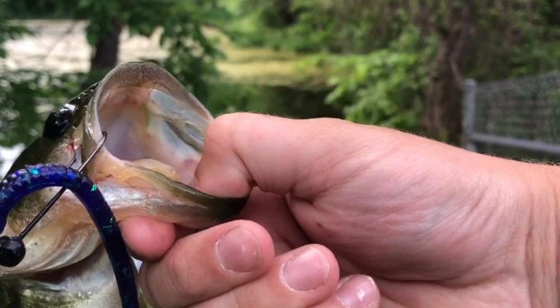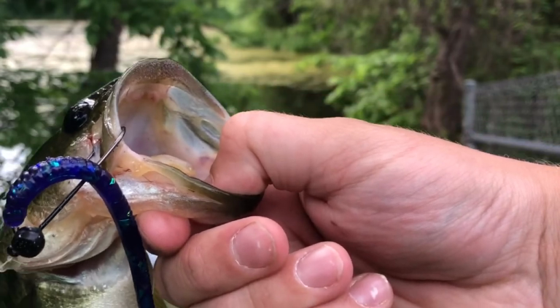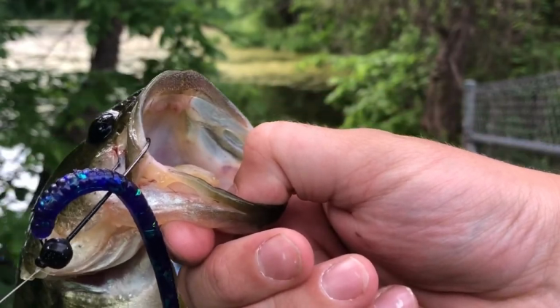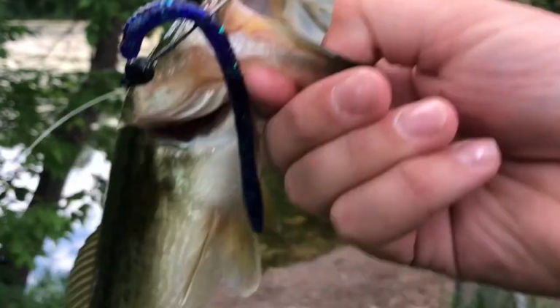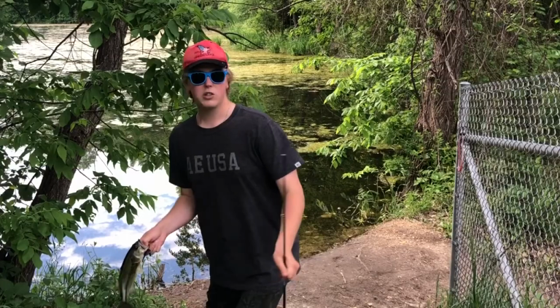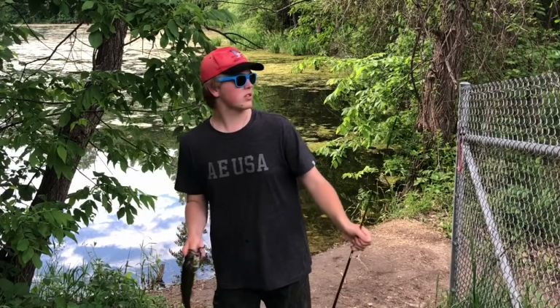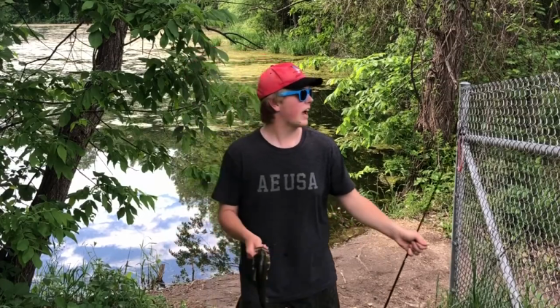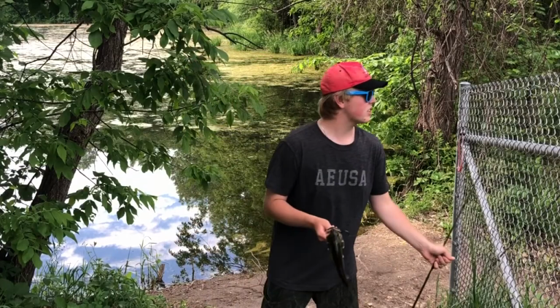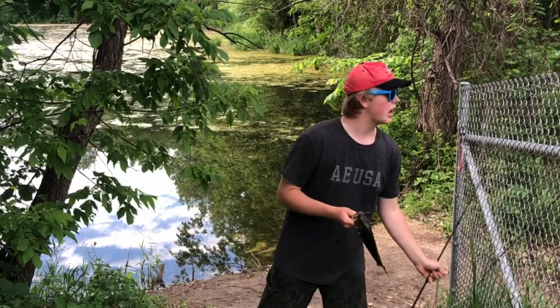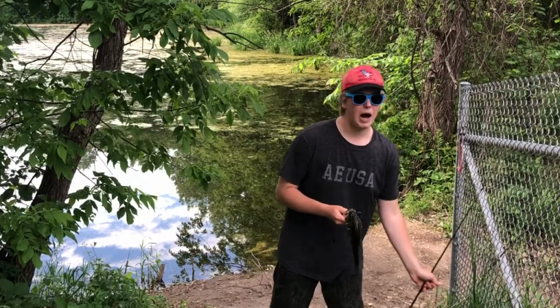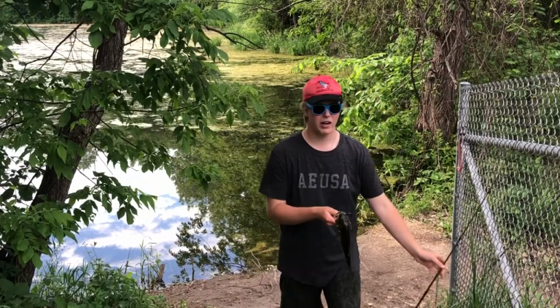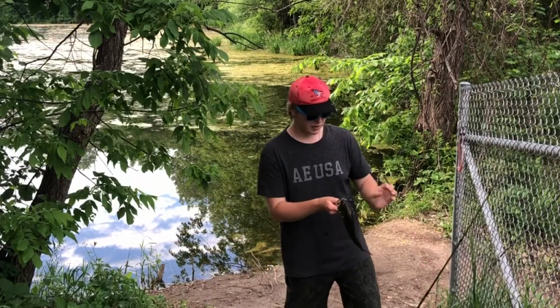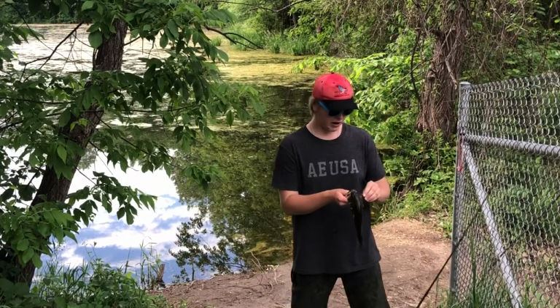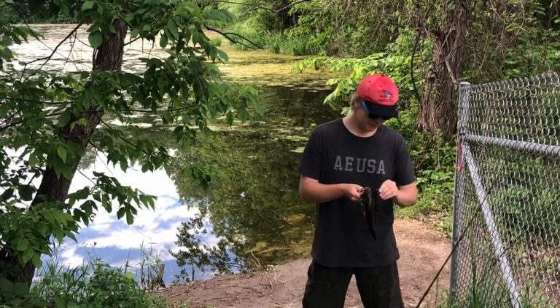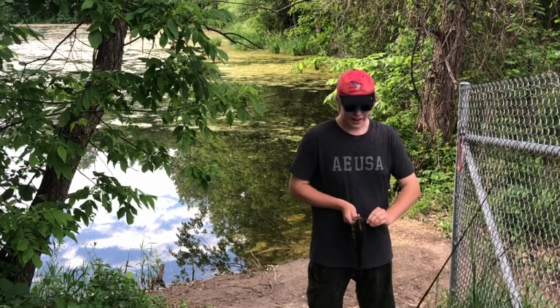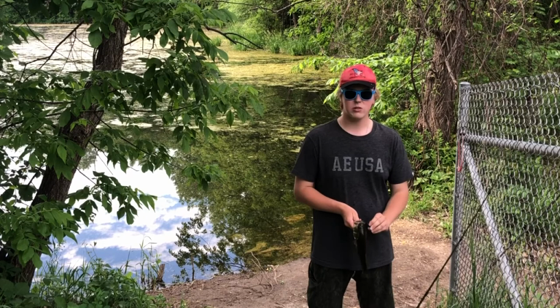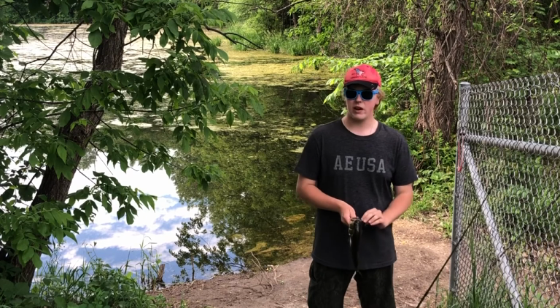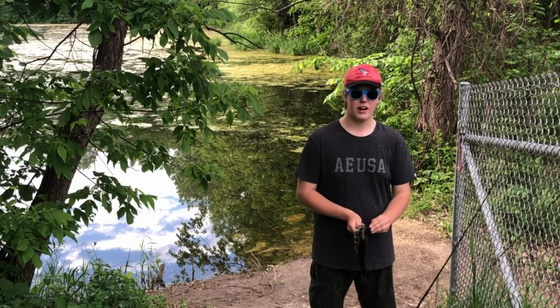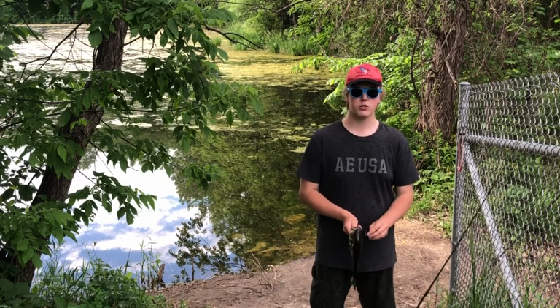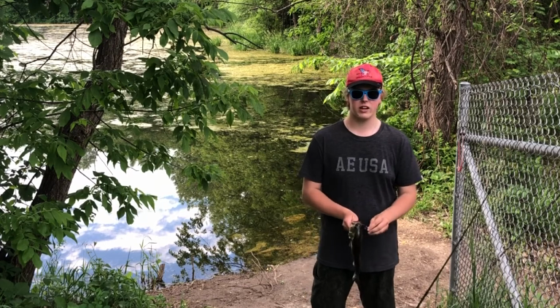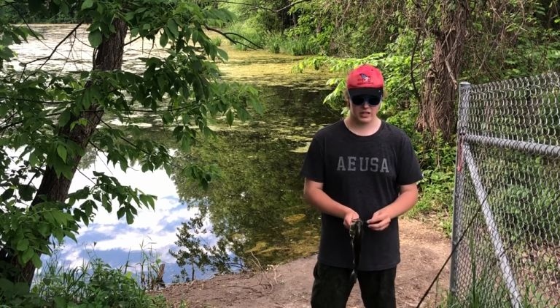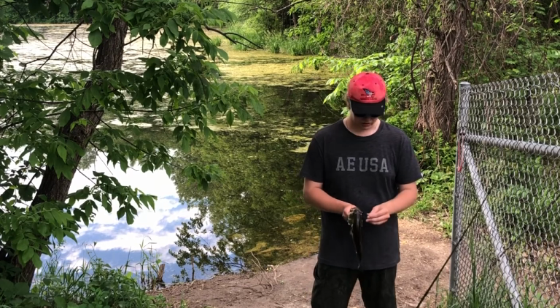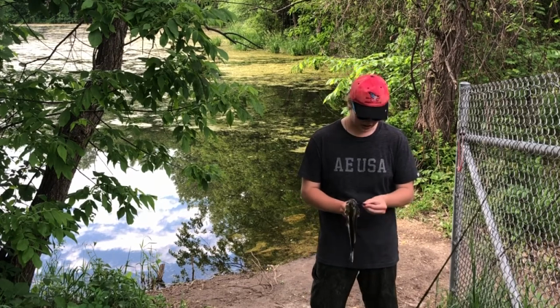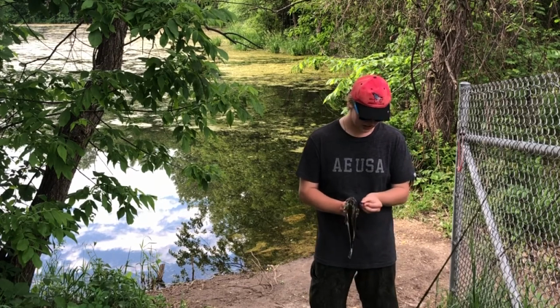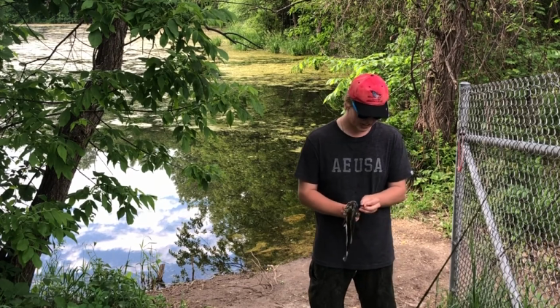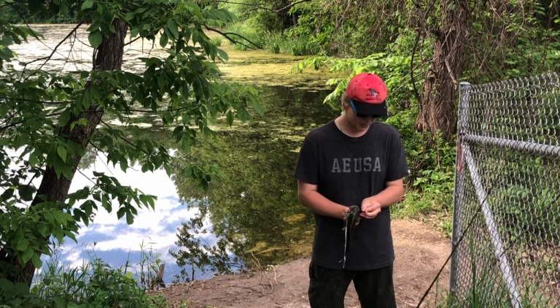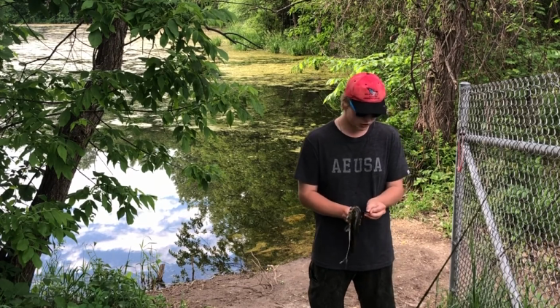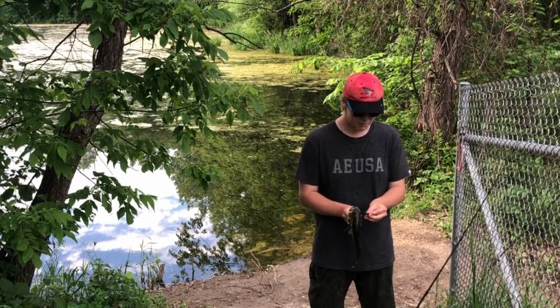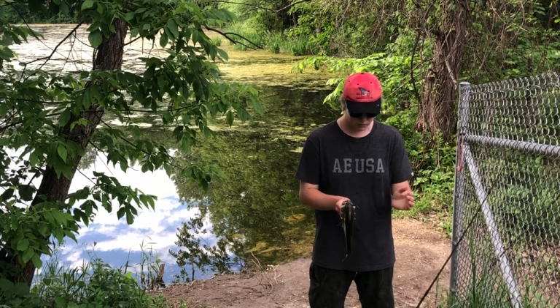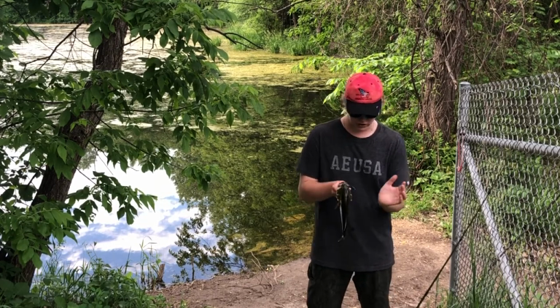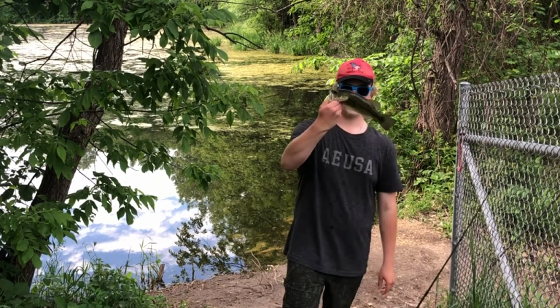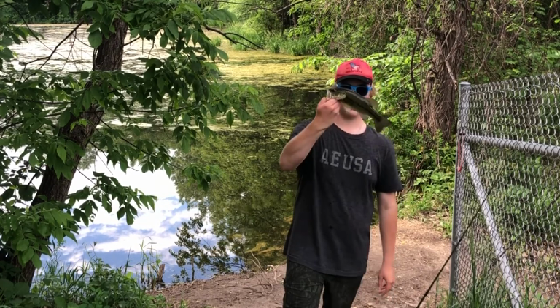I was casting it and popping it off the bottom and nothing was biting, so I was just reeling in to take another cast and this guy came up and straight pummeled it. Two baits down.